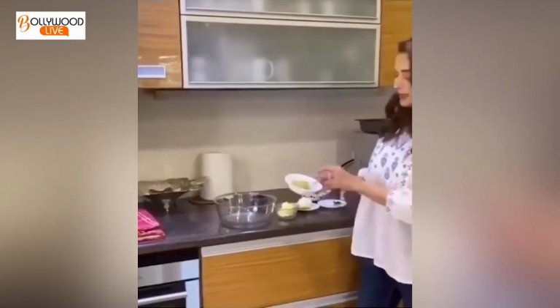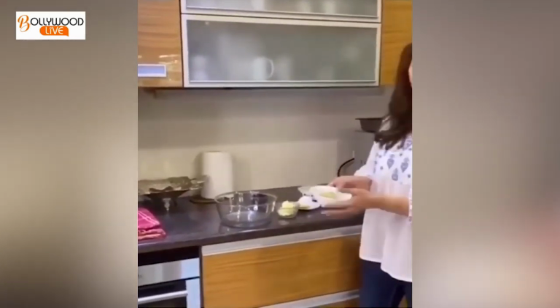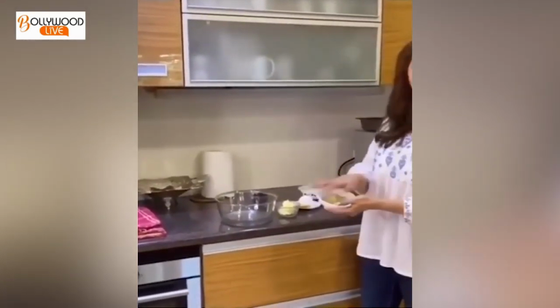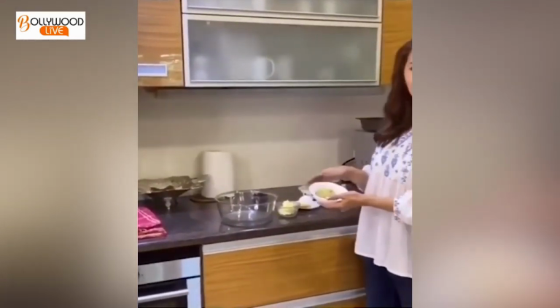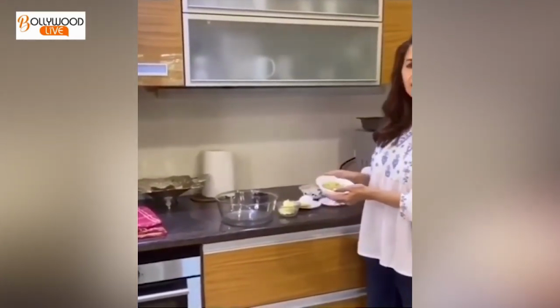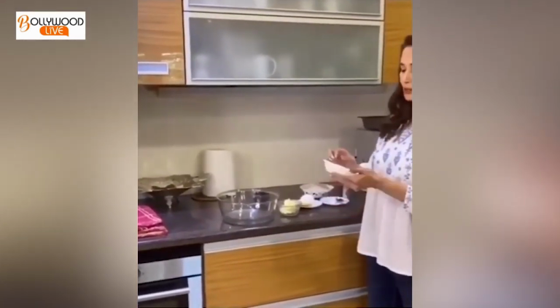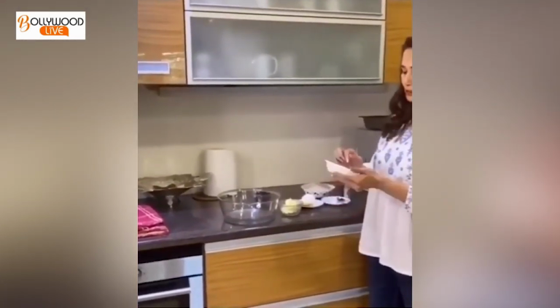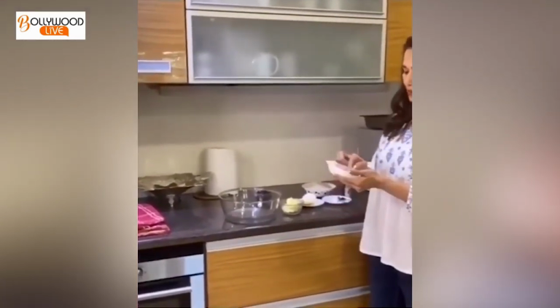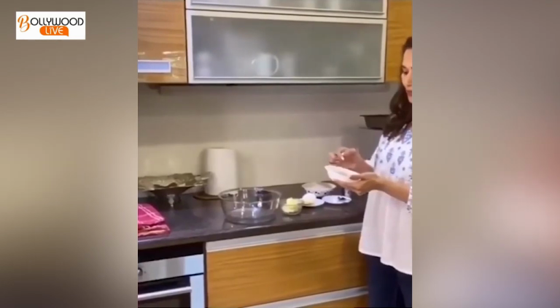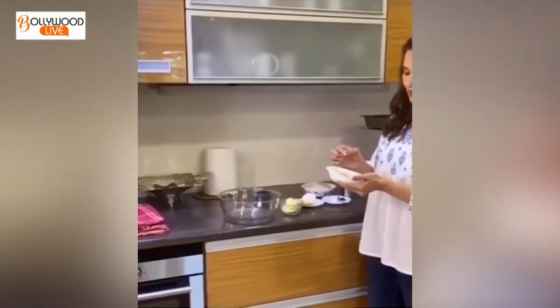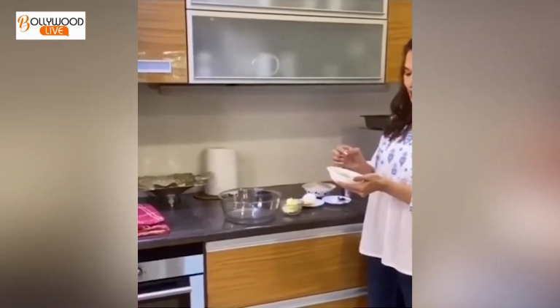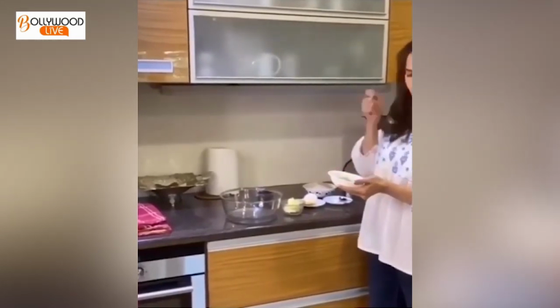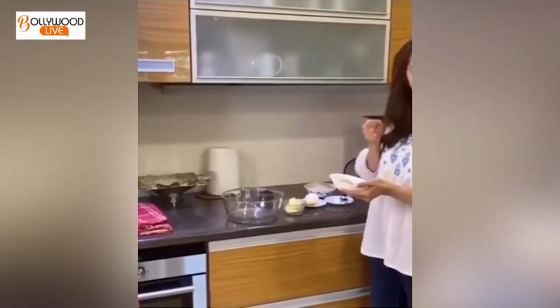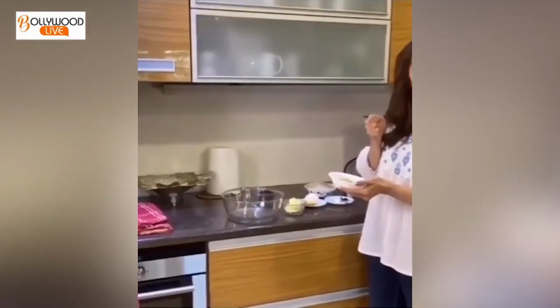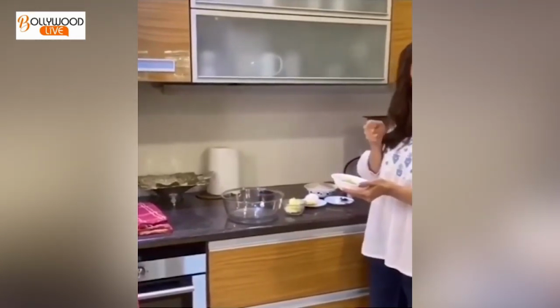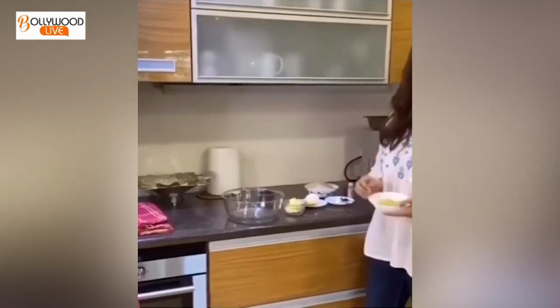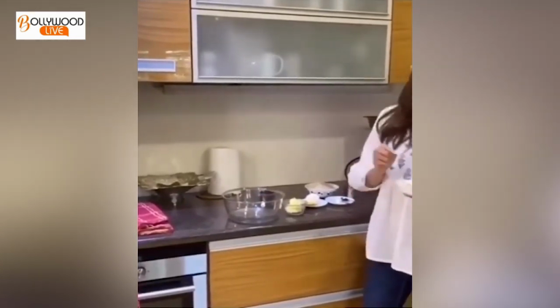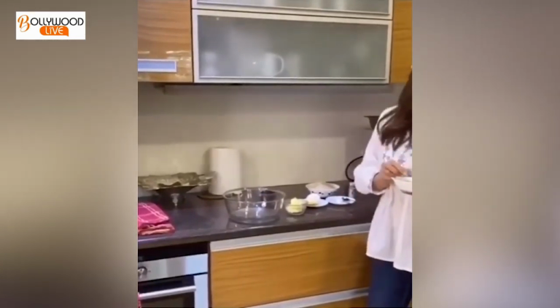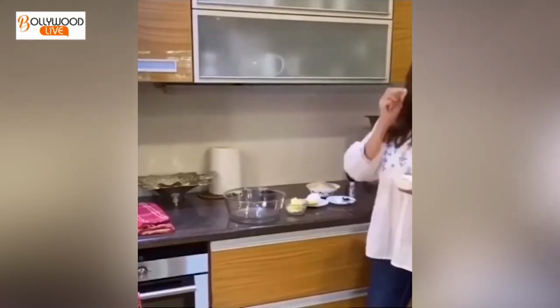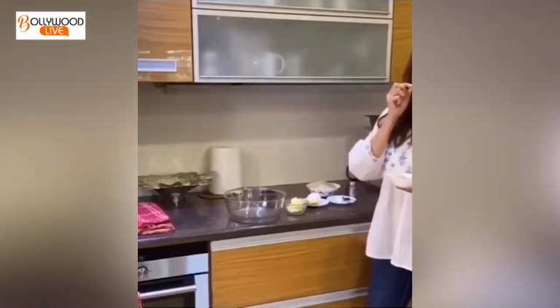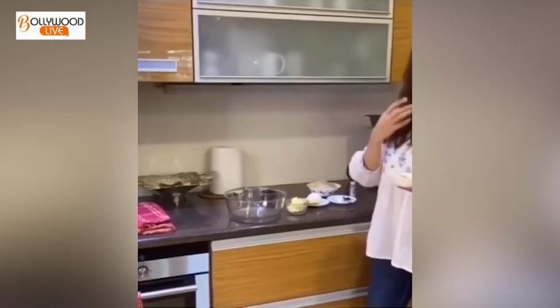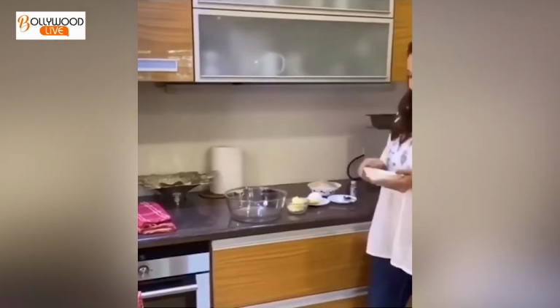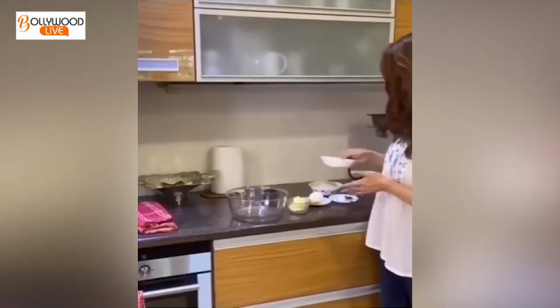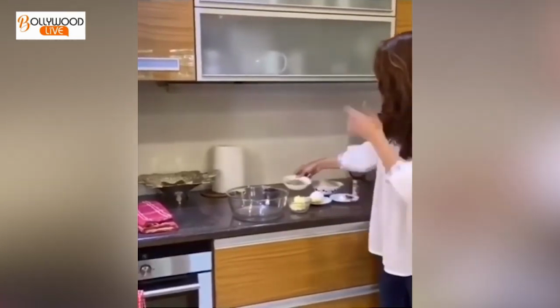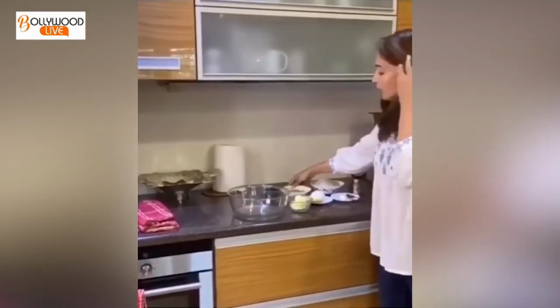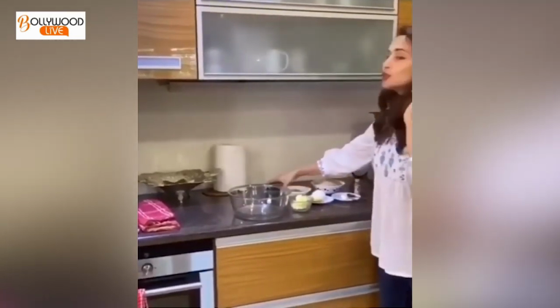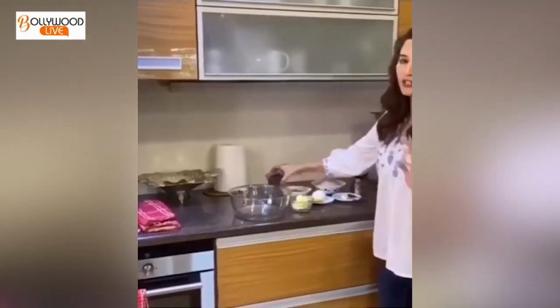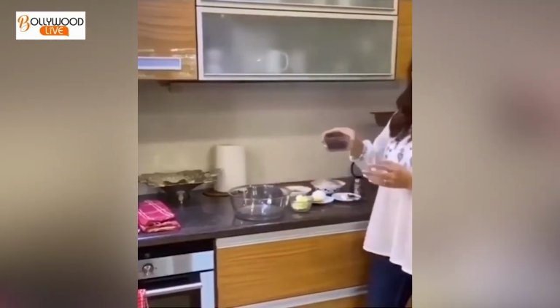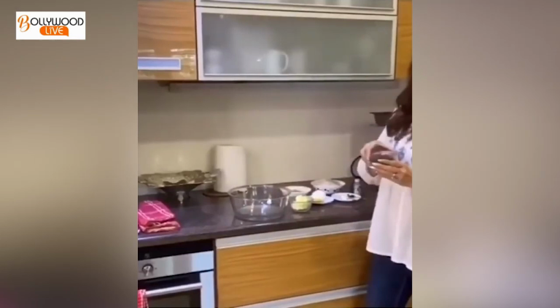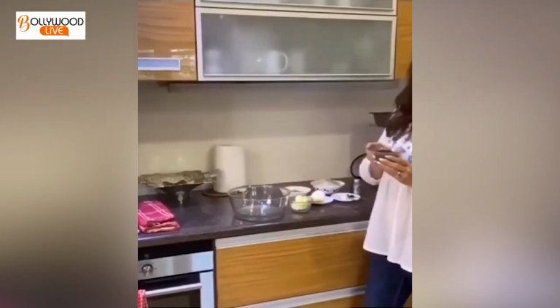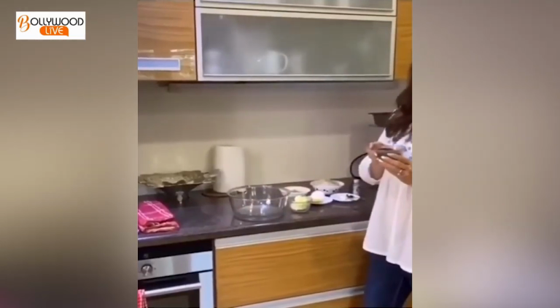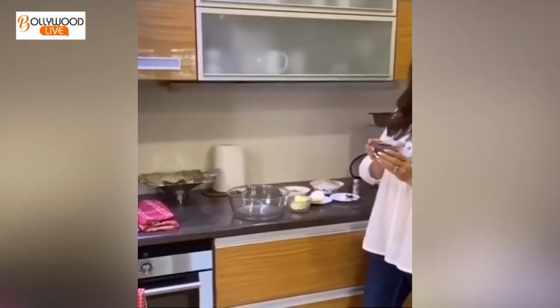I have already braised the ginger. You can finely cut it — I have already finely cut it. And then you can add the chocolate chips.